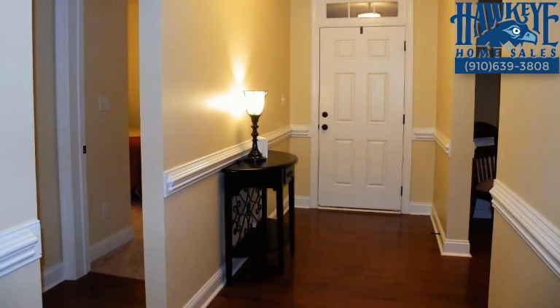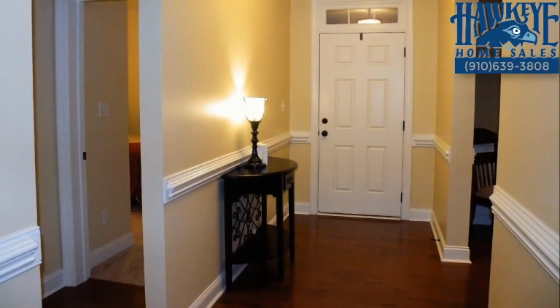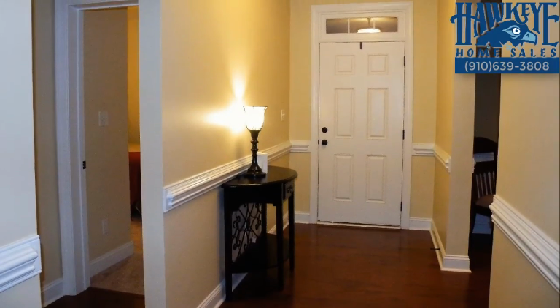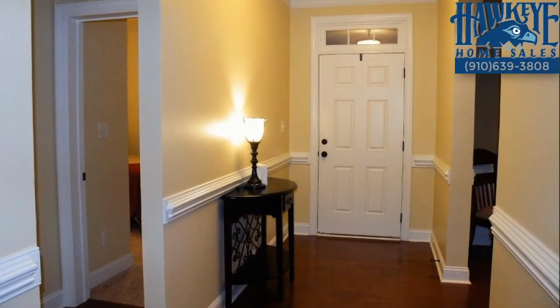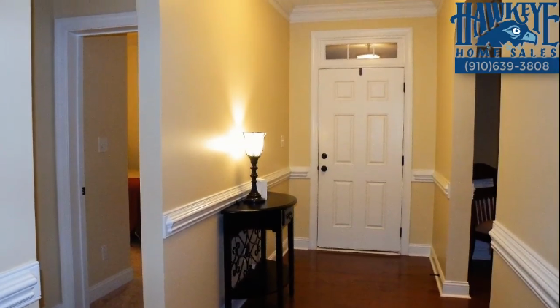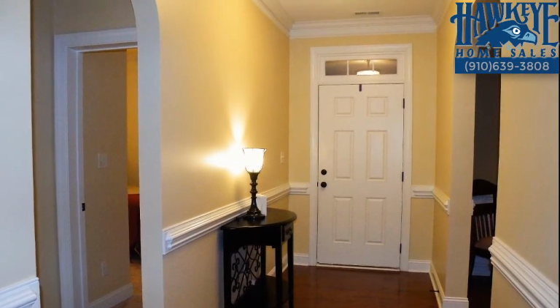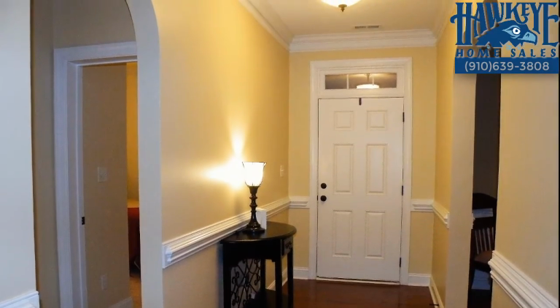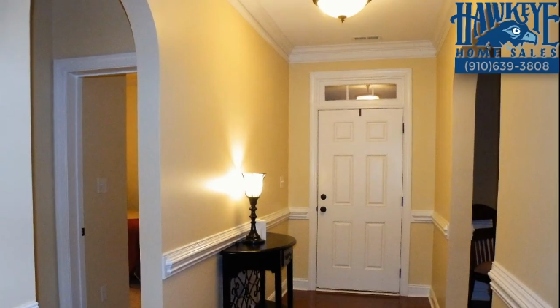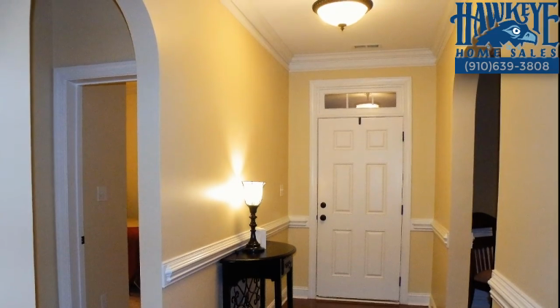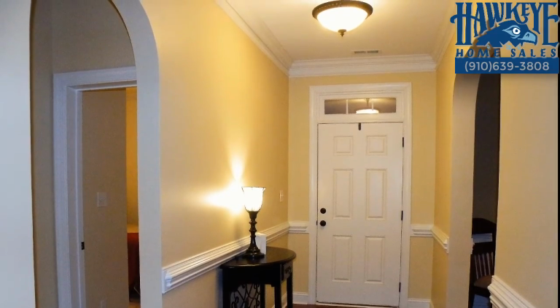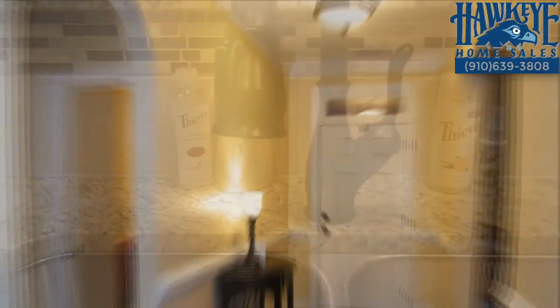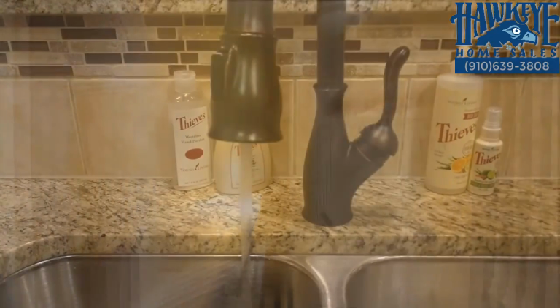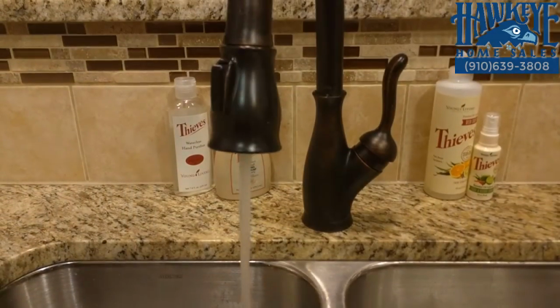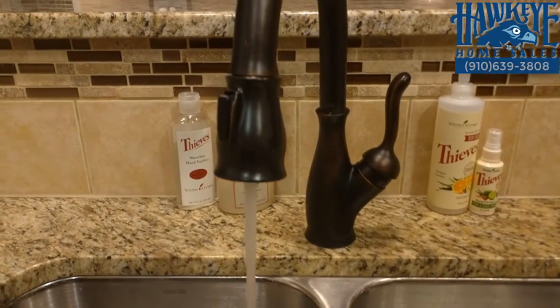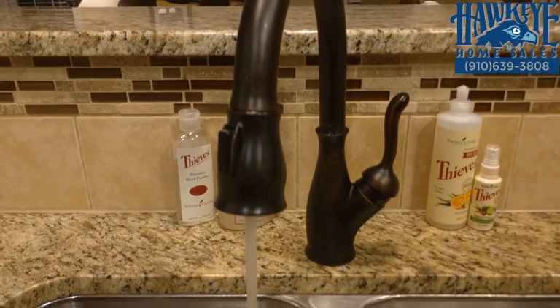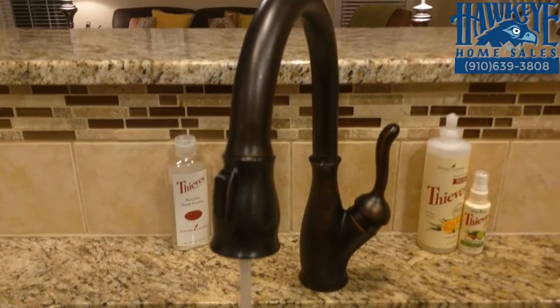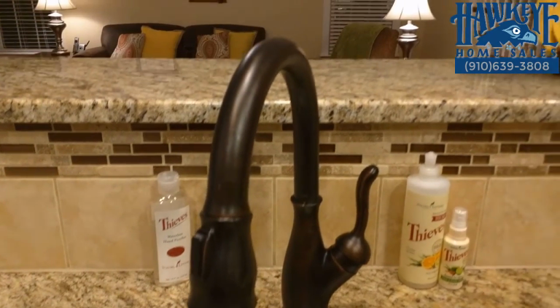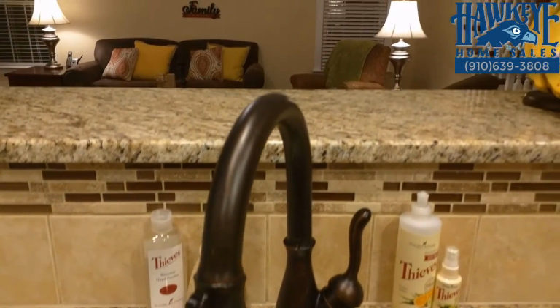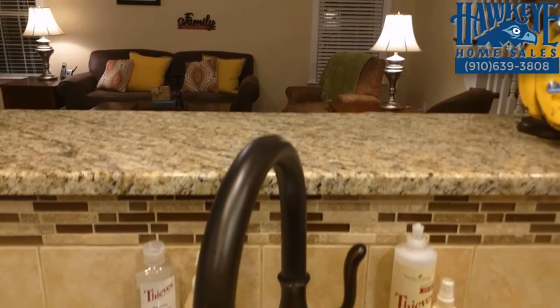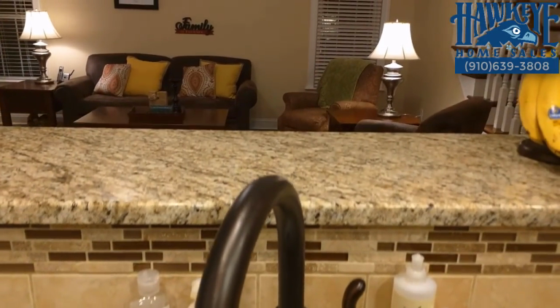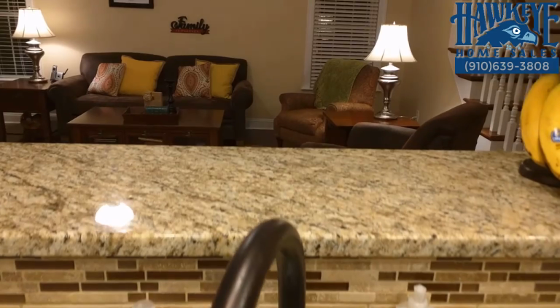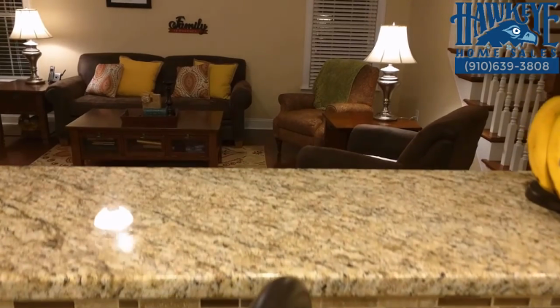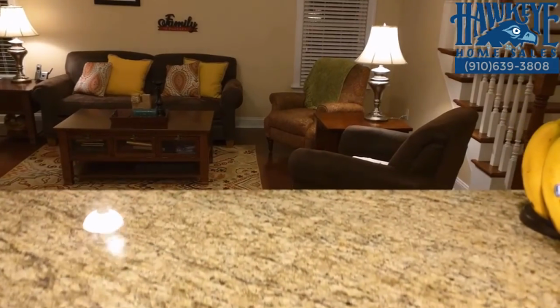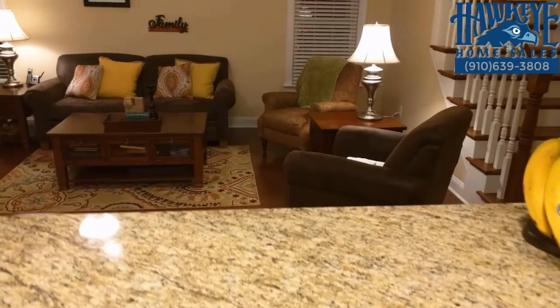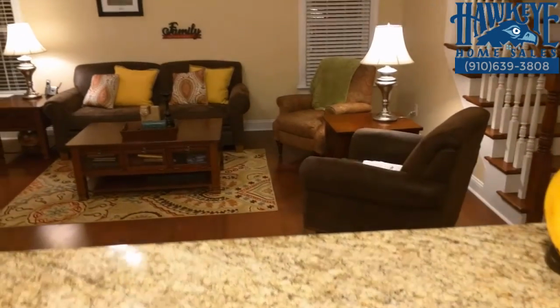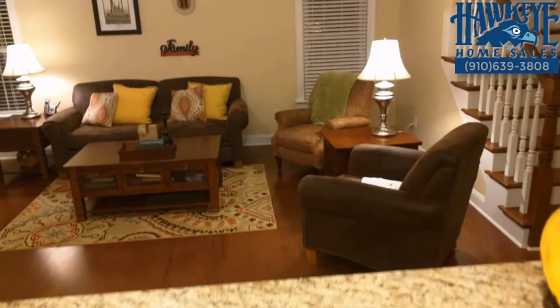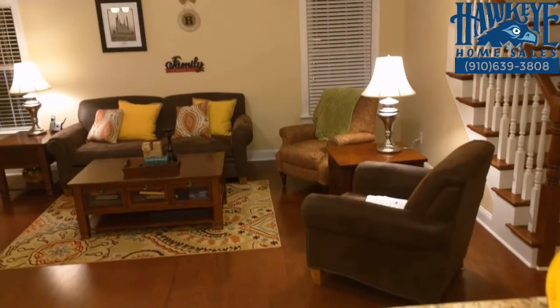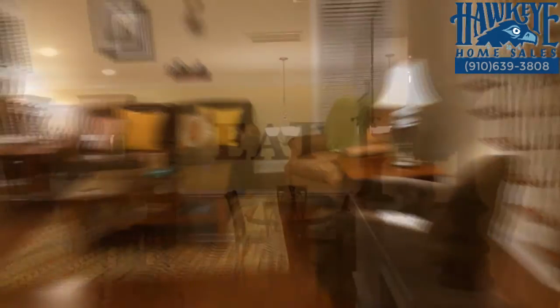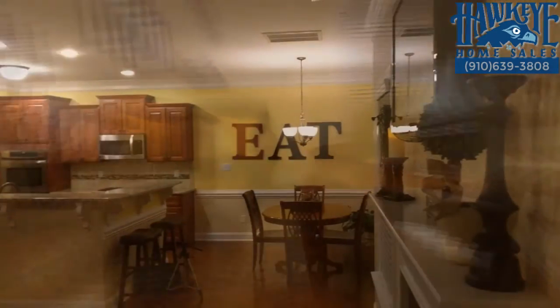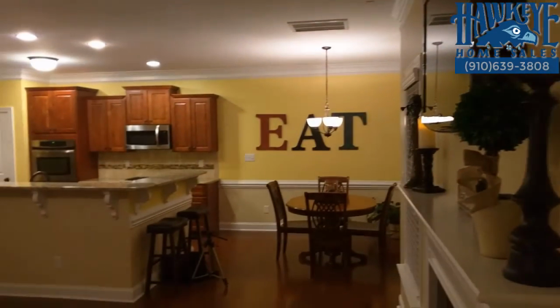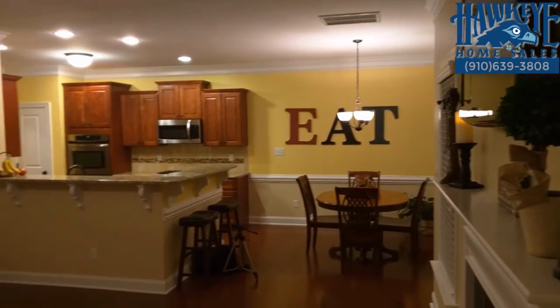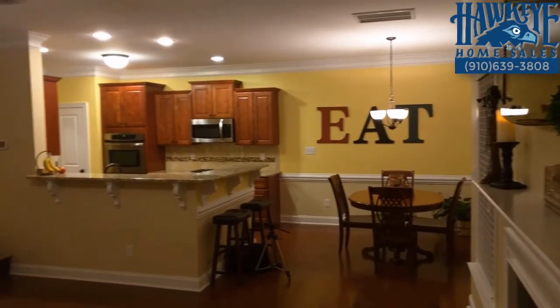When you enter this home you'll see lovely arches framing the entry to the formal dining room, kitchen, and living room. Open to both the living room and breakfast area, the kitchen's central location makes entertaining just a step away from either room.